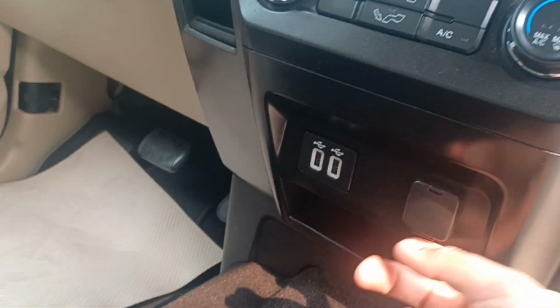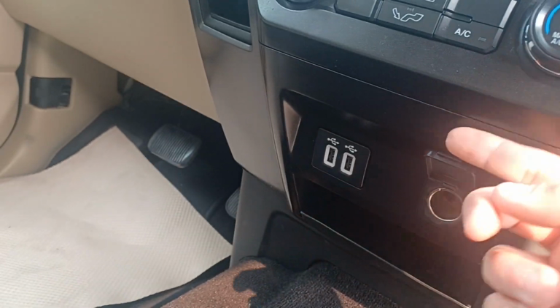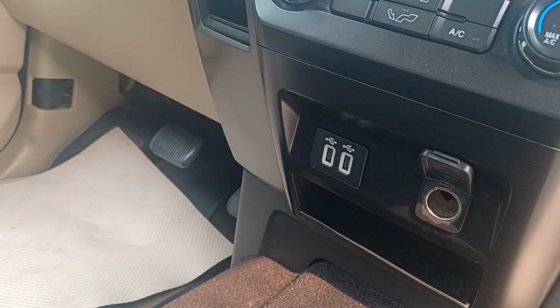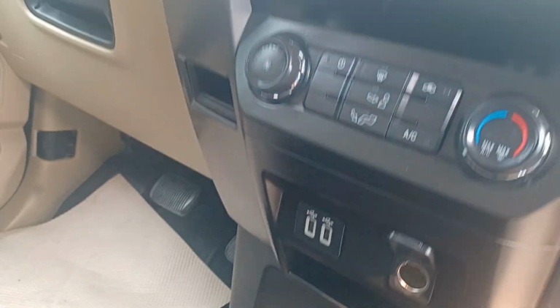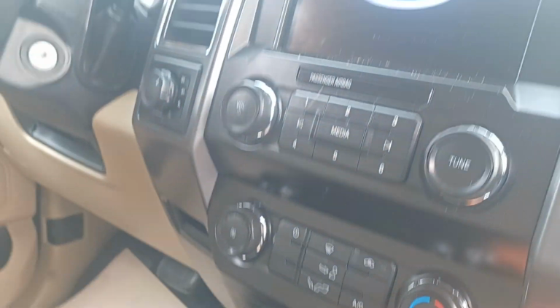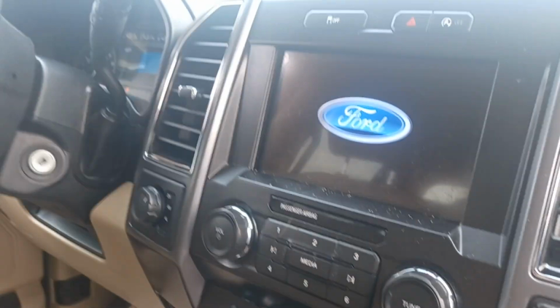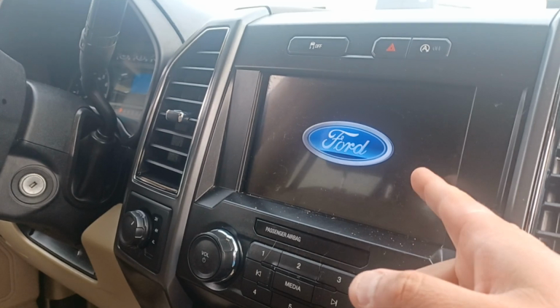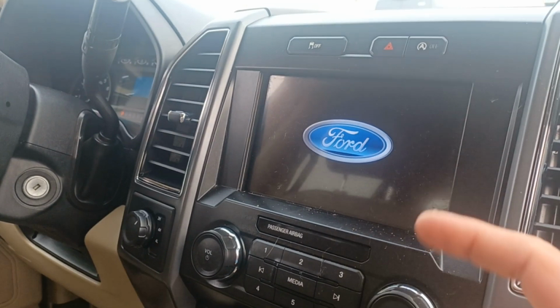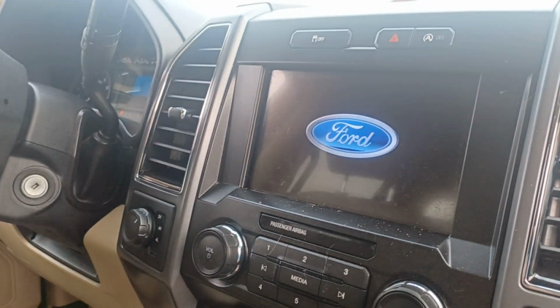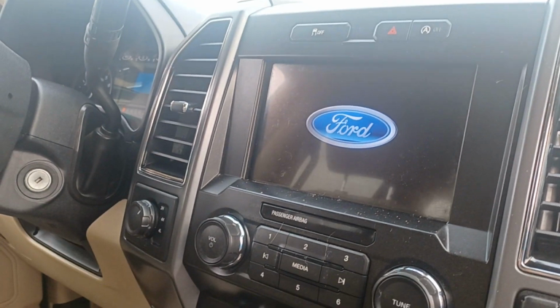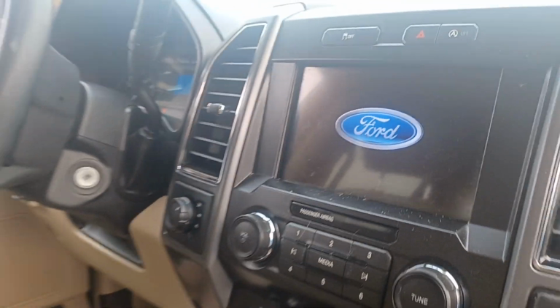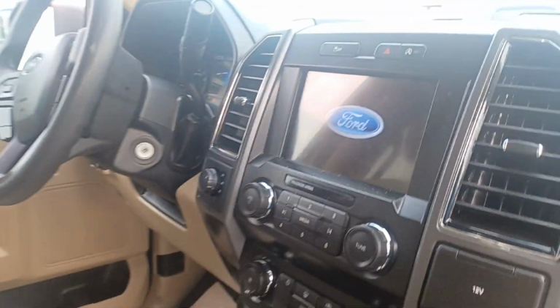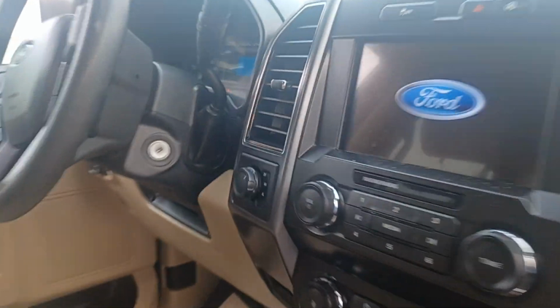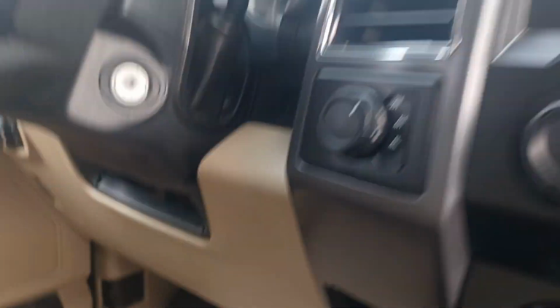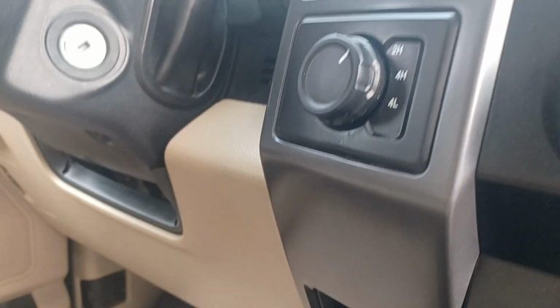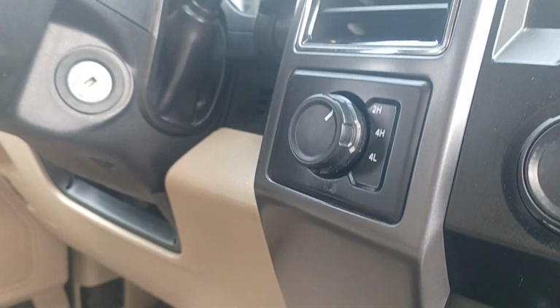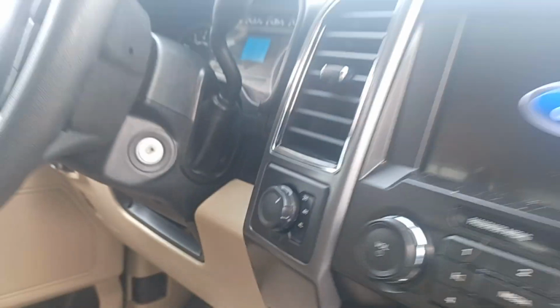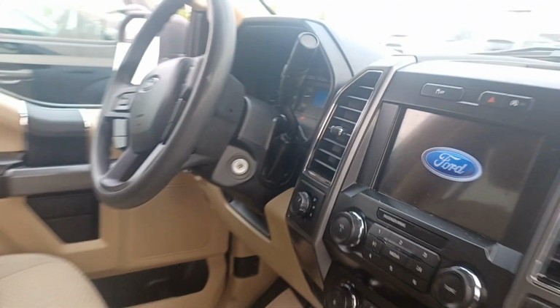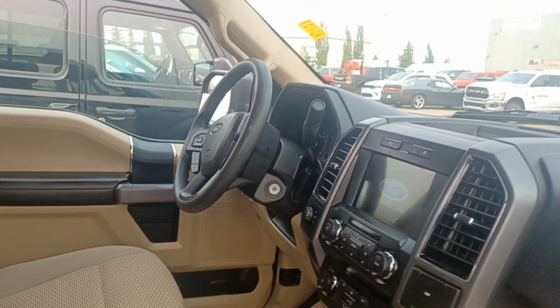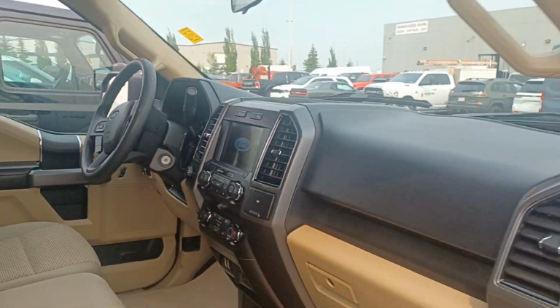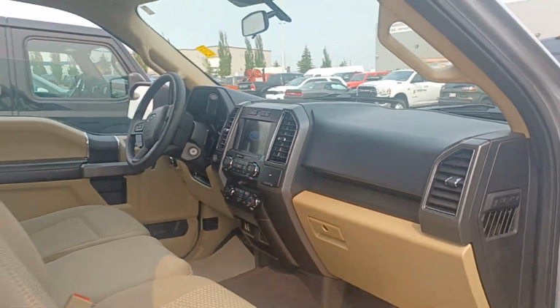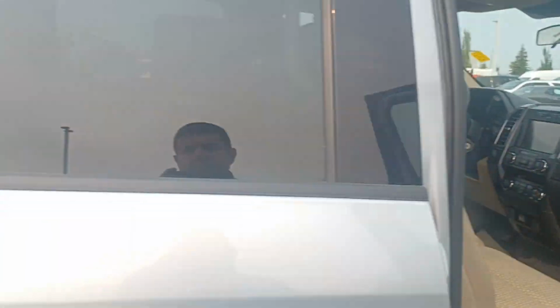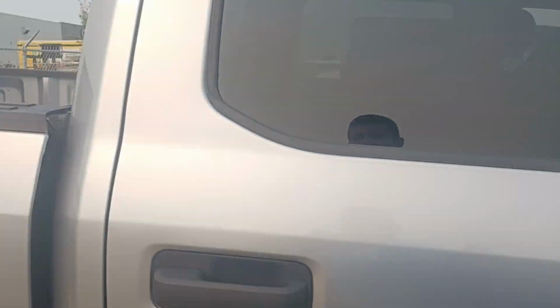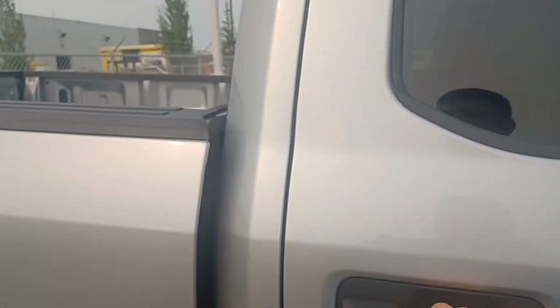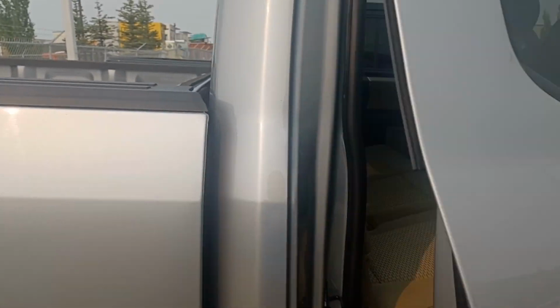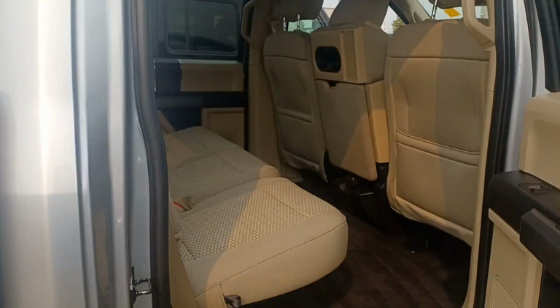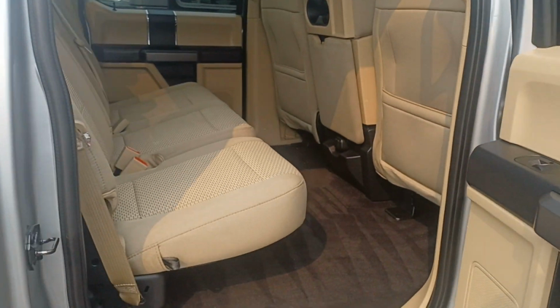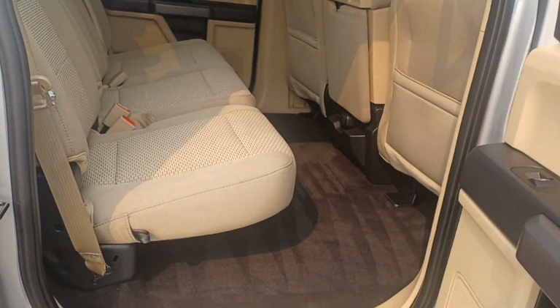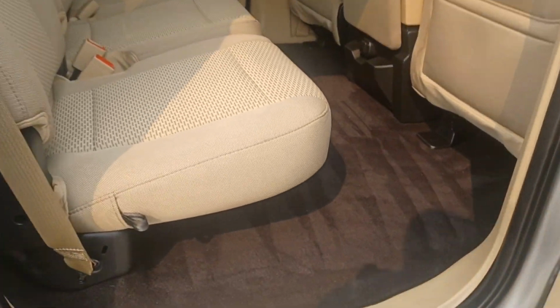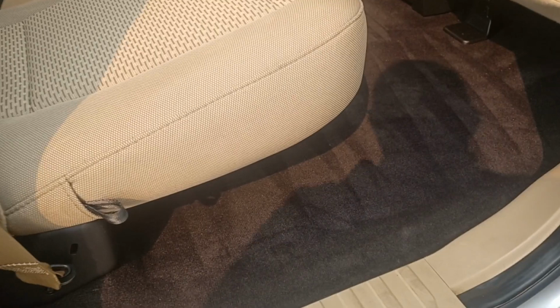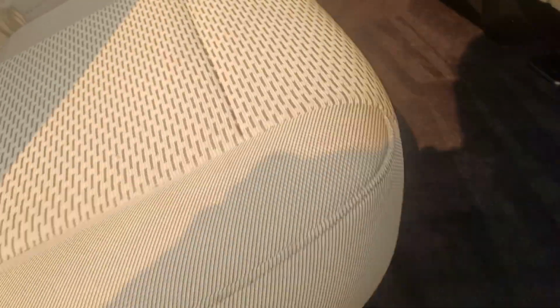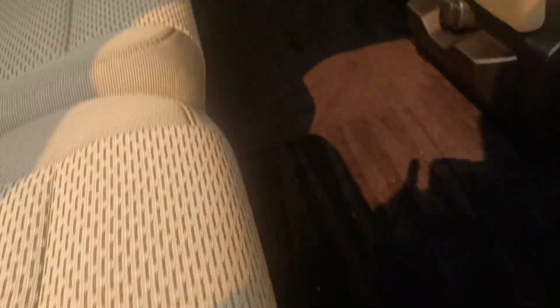You also have the USB port, Apple CarPlay, and the 4x4 switch. Everything is clean and neat.